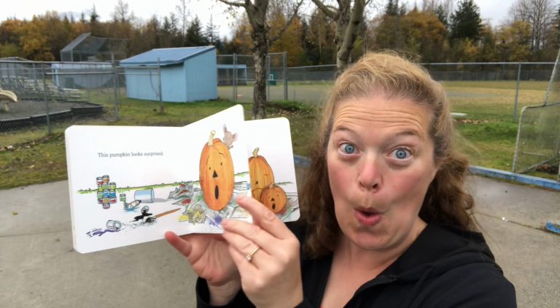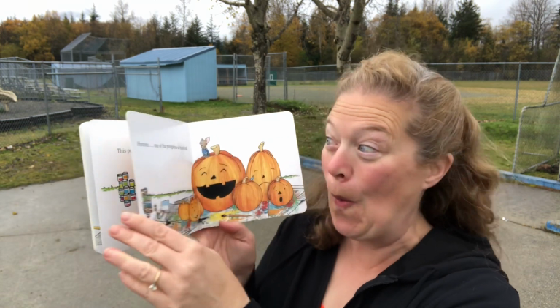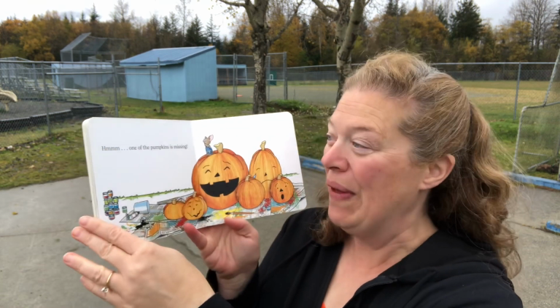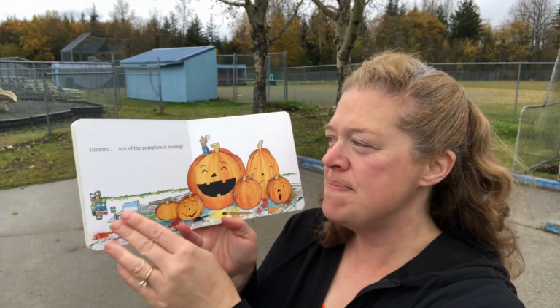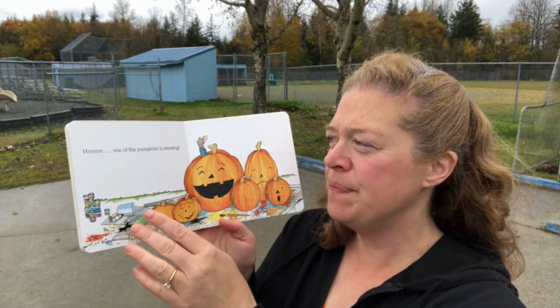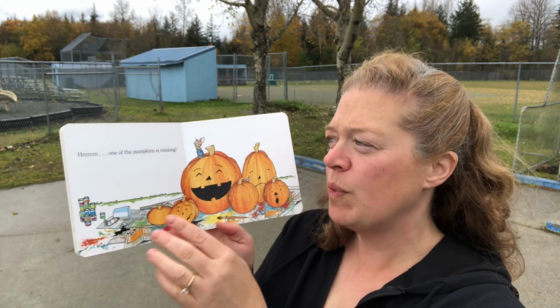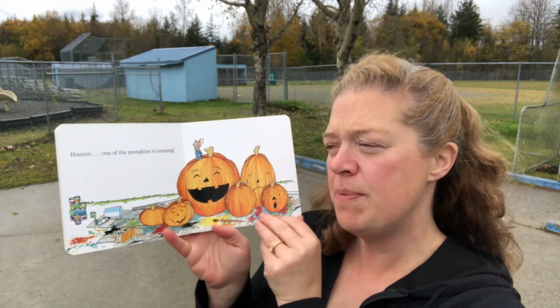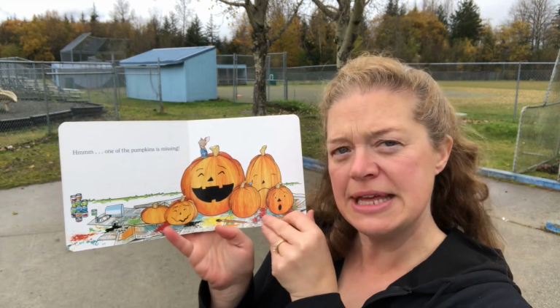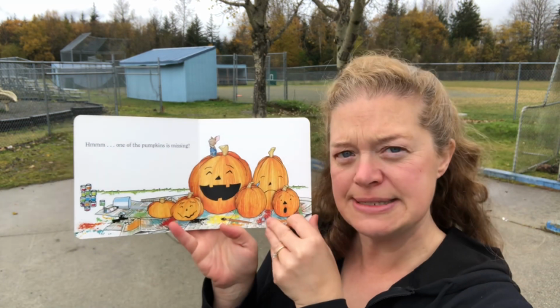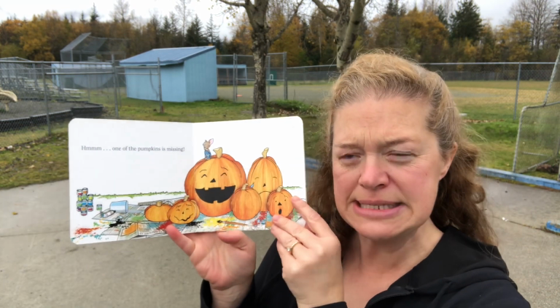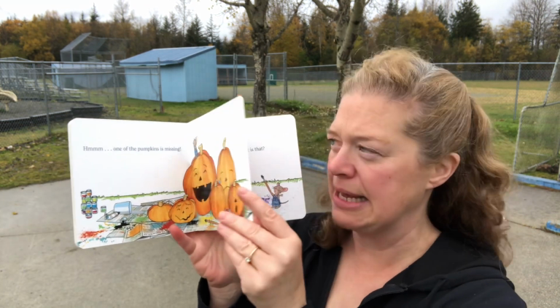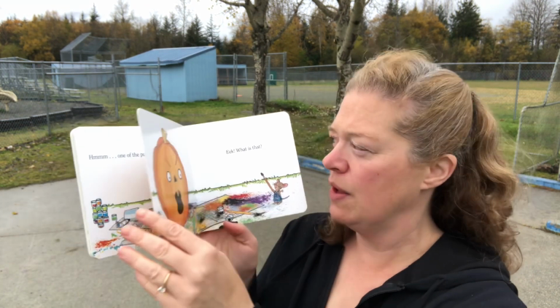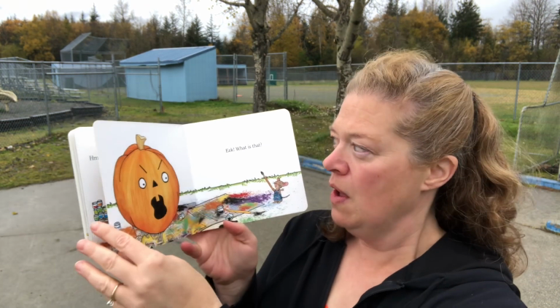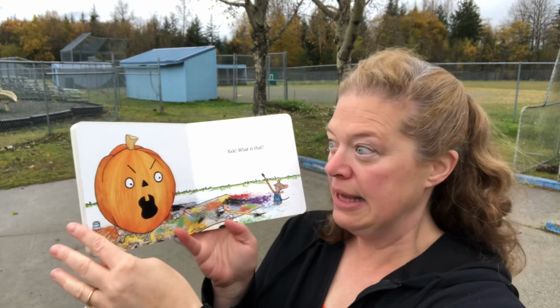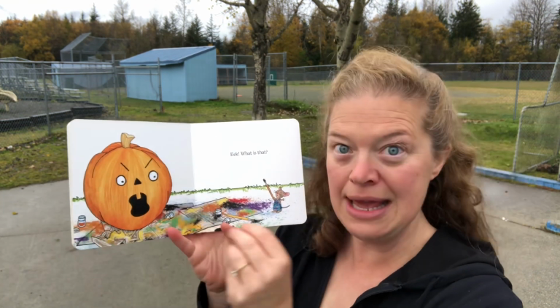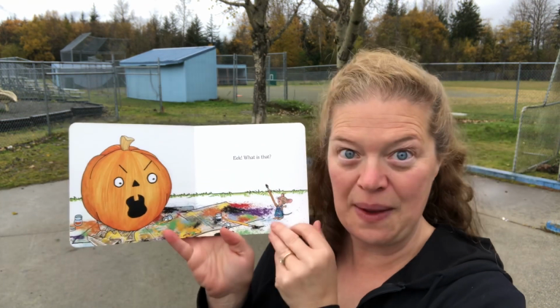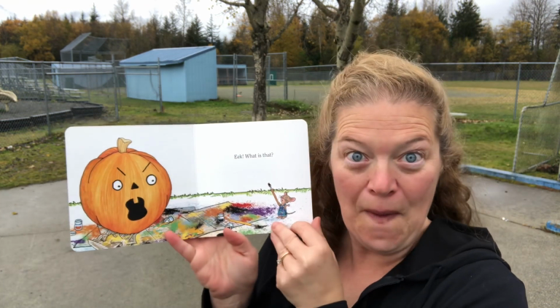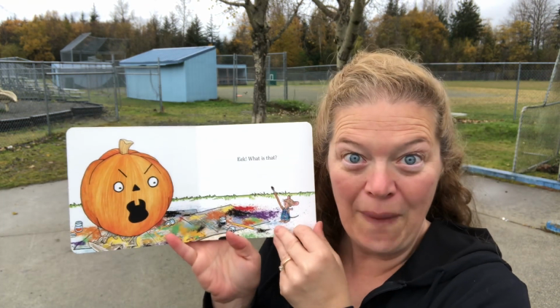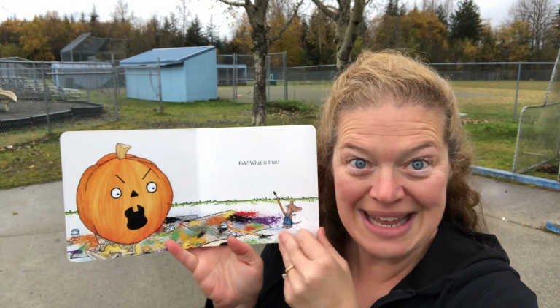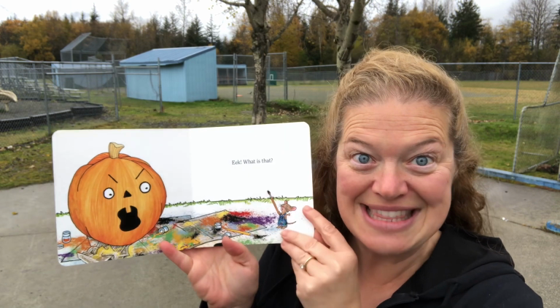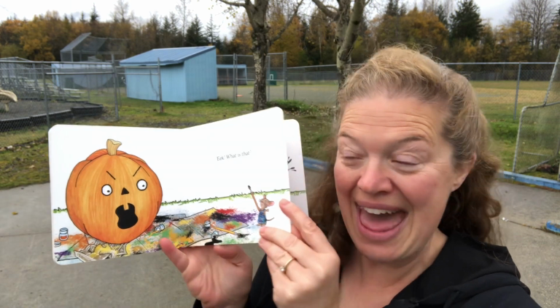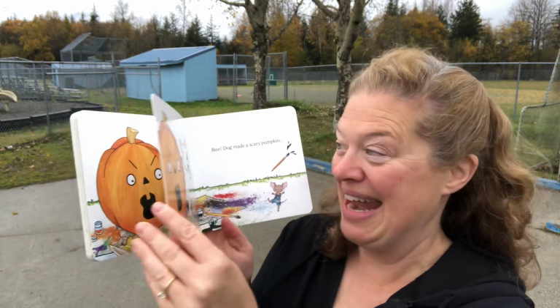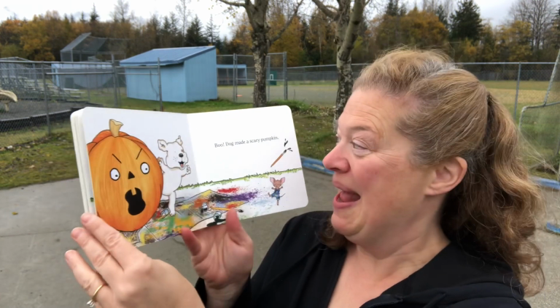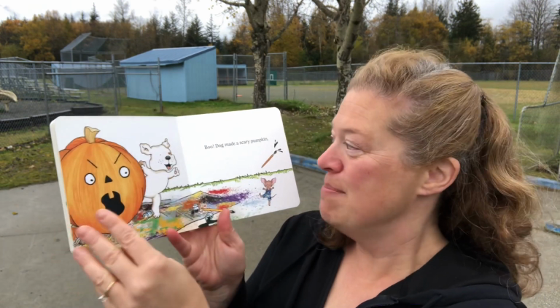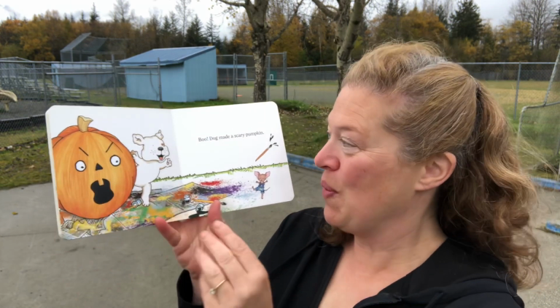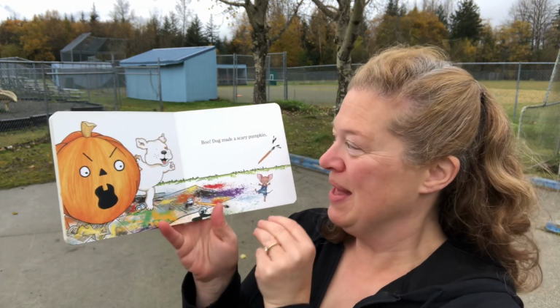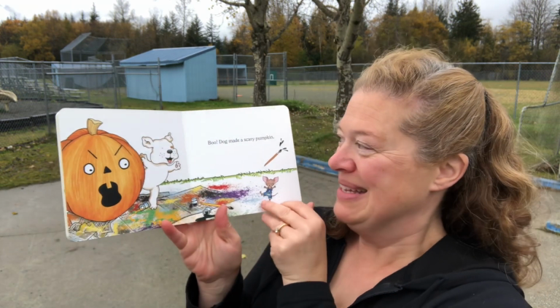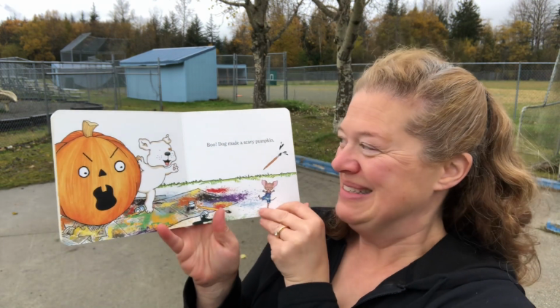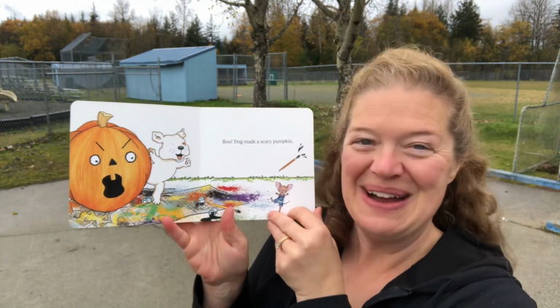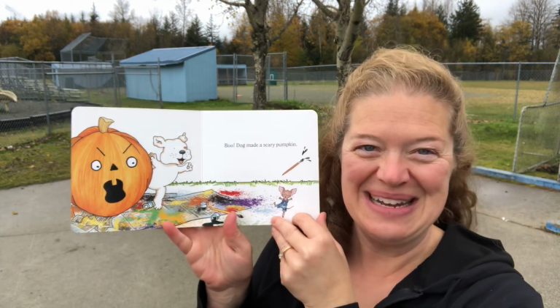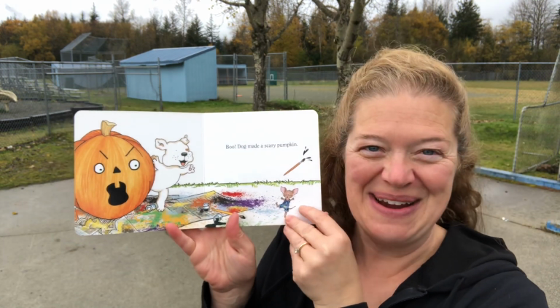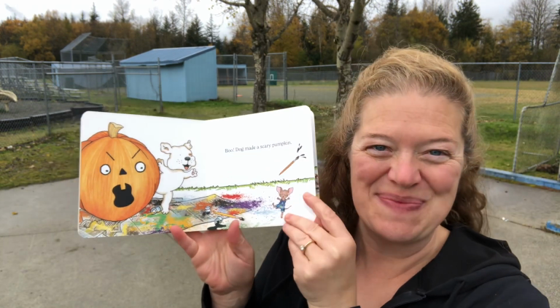Oh, hmm. One of the pumpkins is missing. Eek! What is that? Boo! Dog made a scary pumpkin.